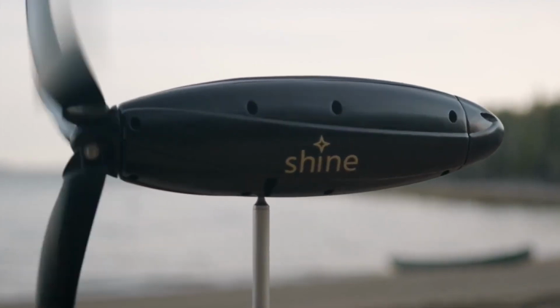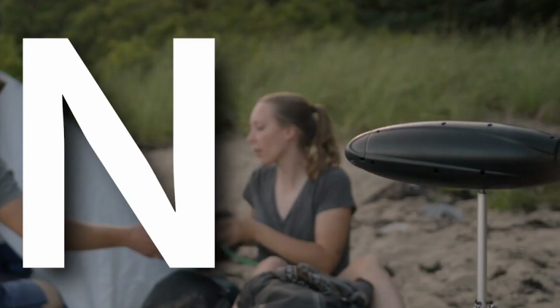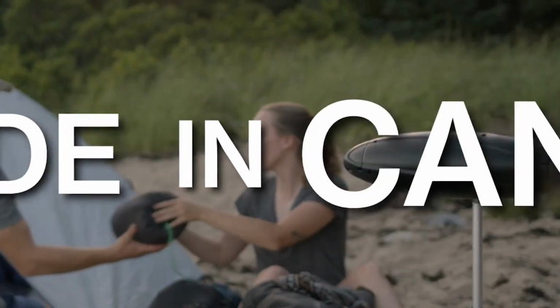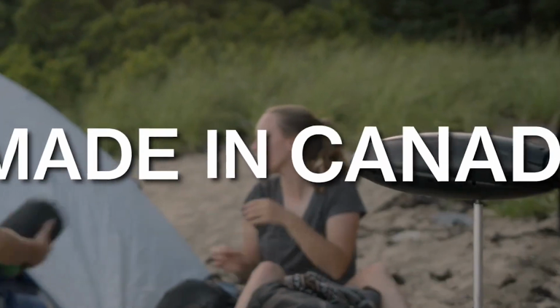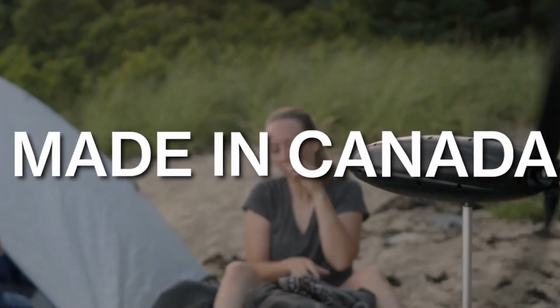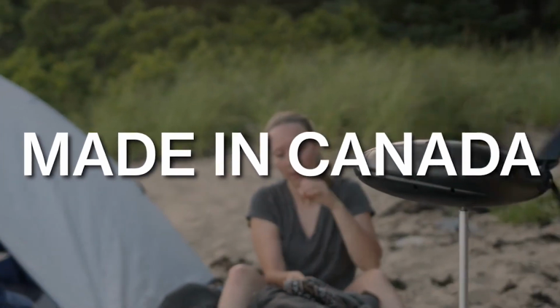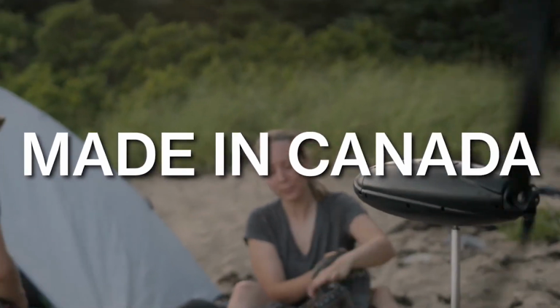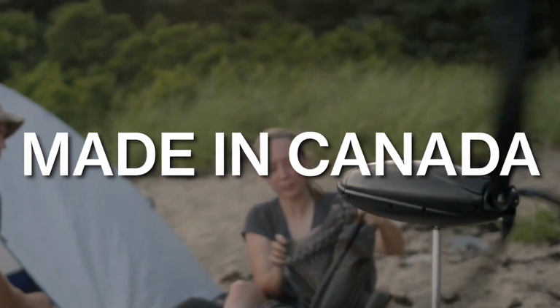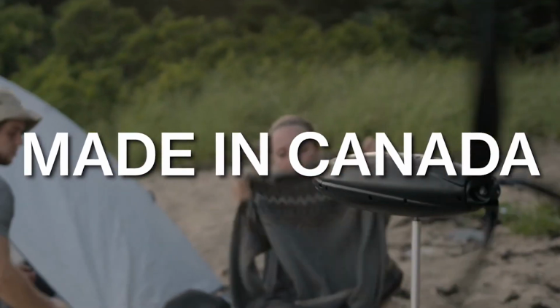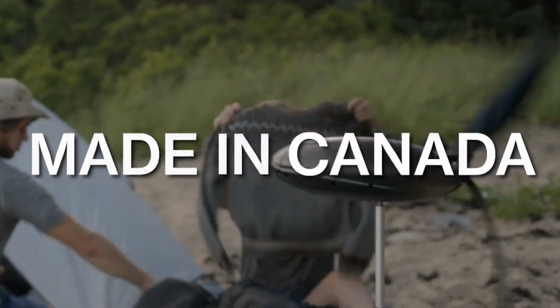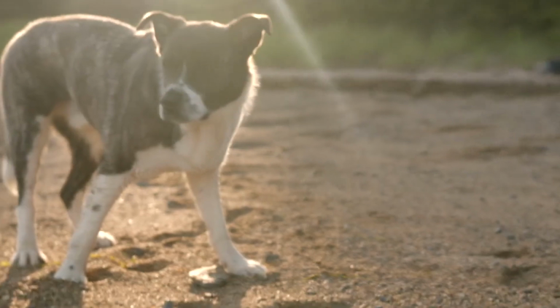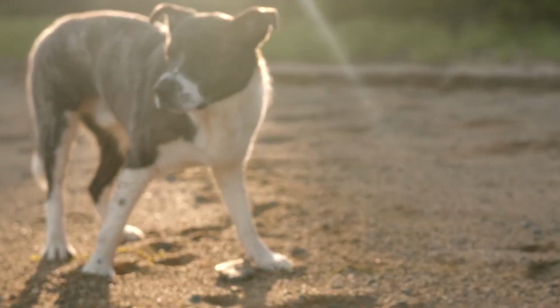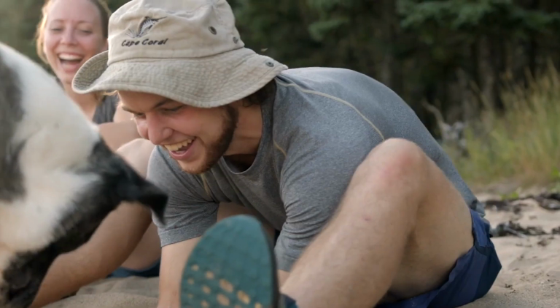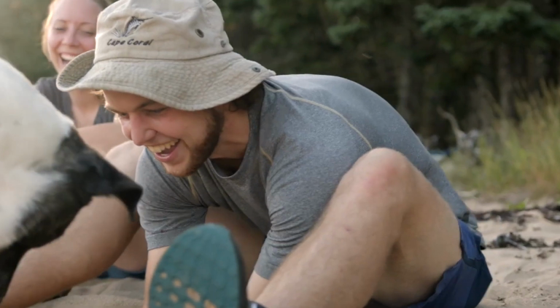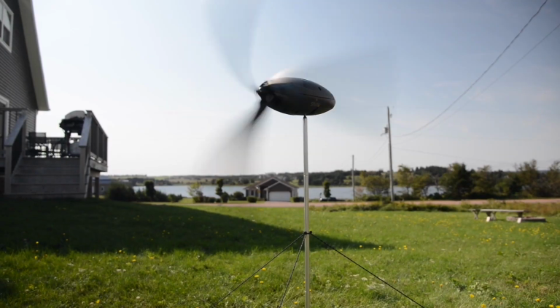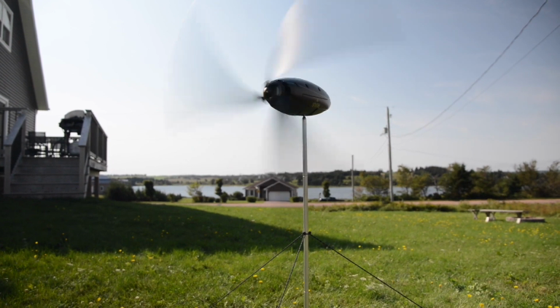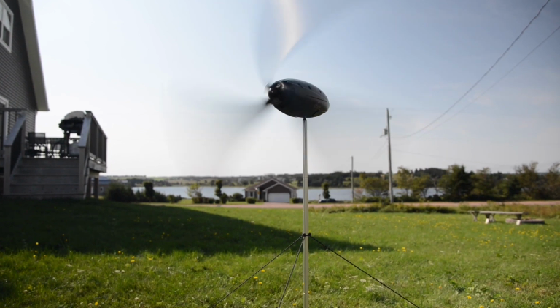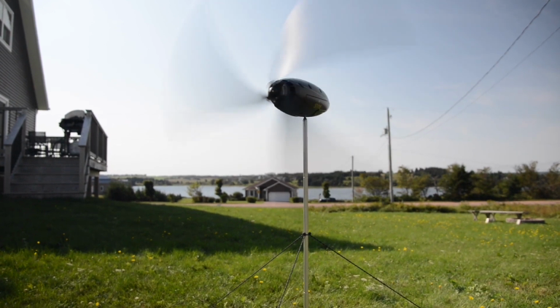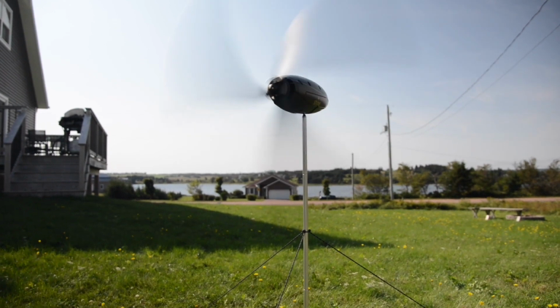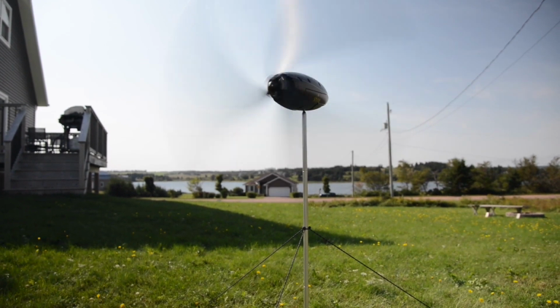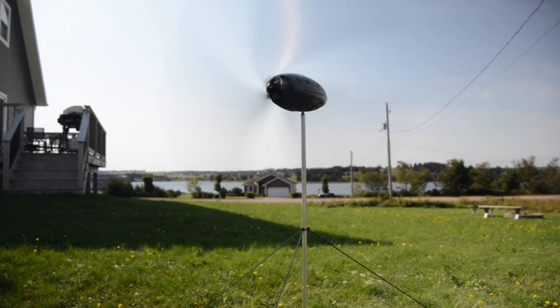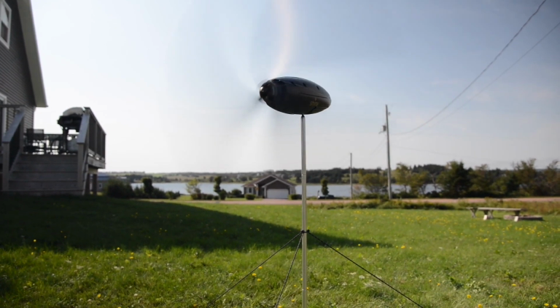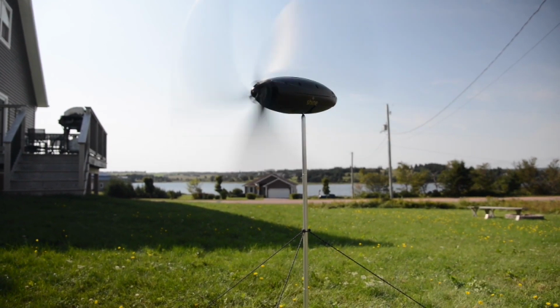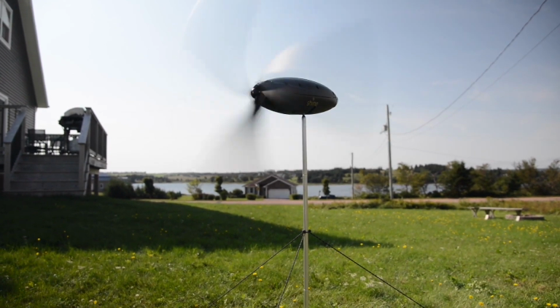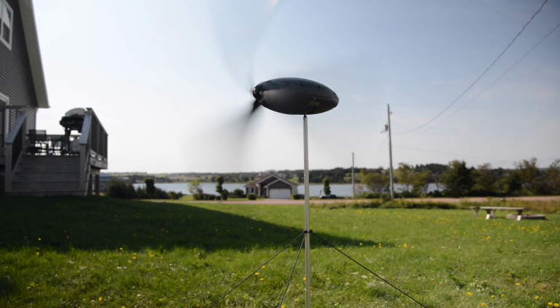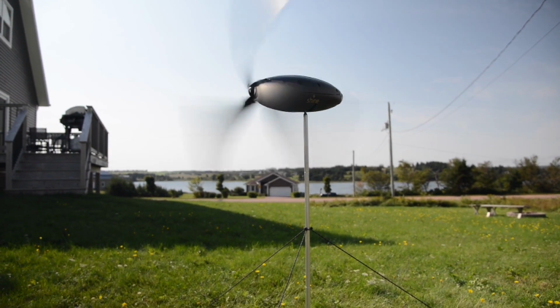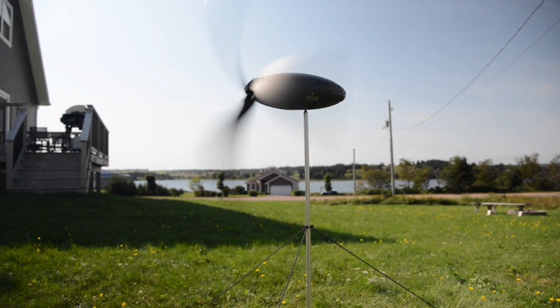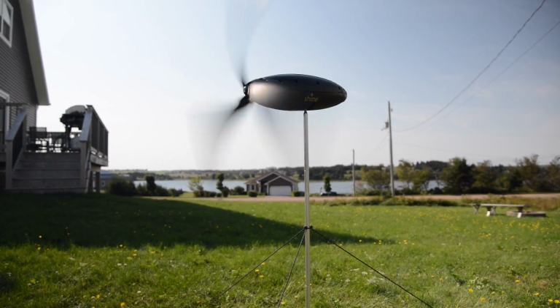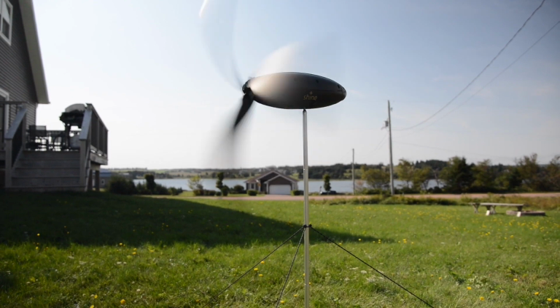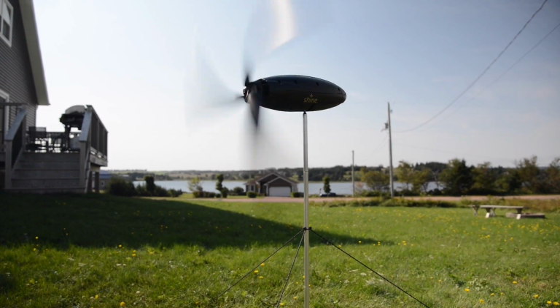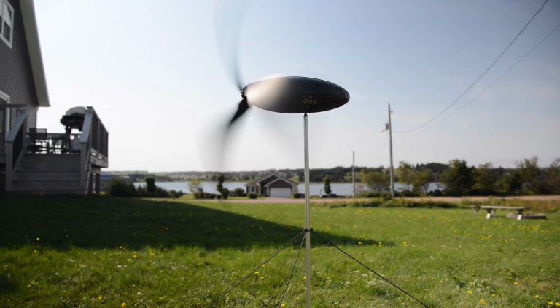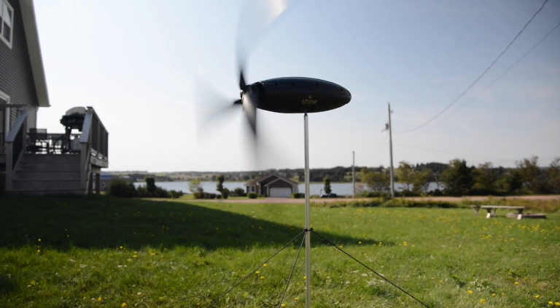Founded in 2017 and based in Nova Scotia, Canada, Aurea Technologies introduced the Shine turbine on the crowdsourcing platform Kickstarter in 2021 before launching it into production.